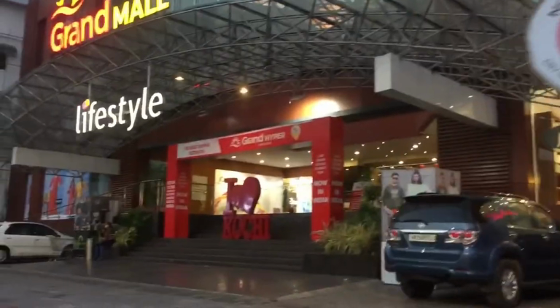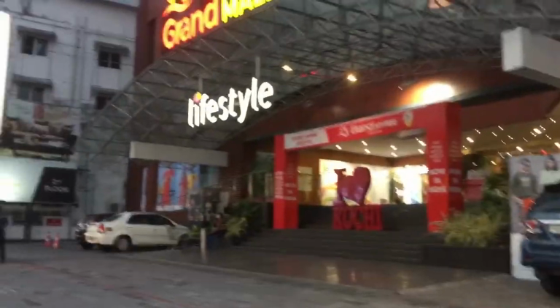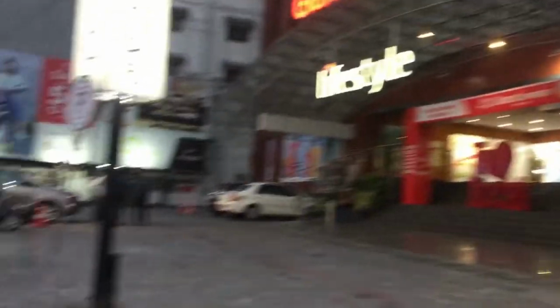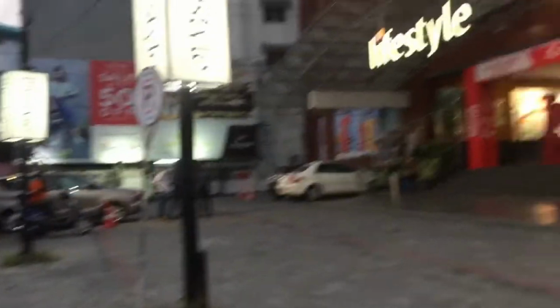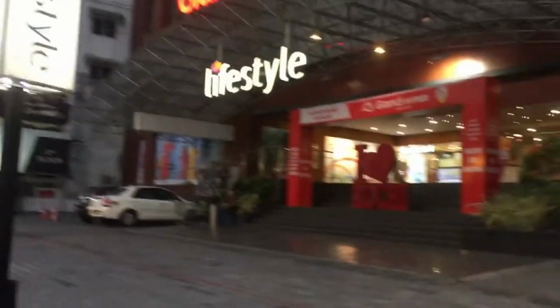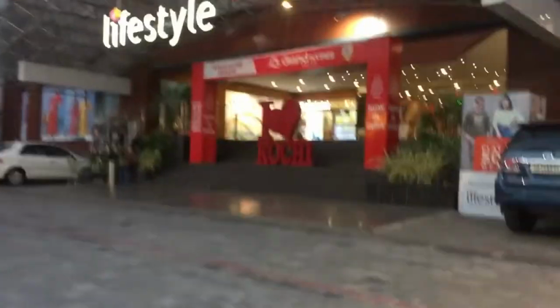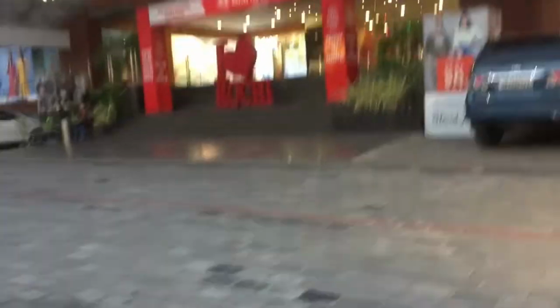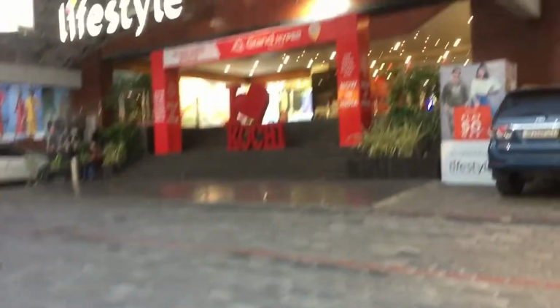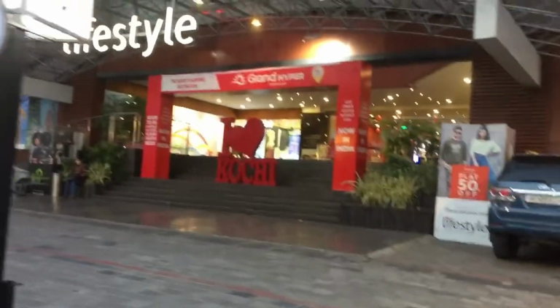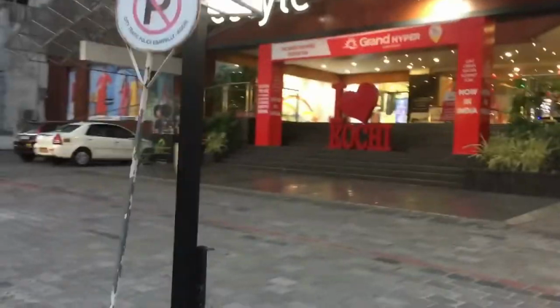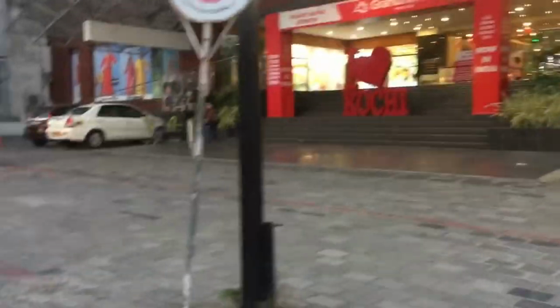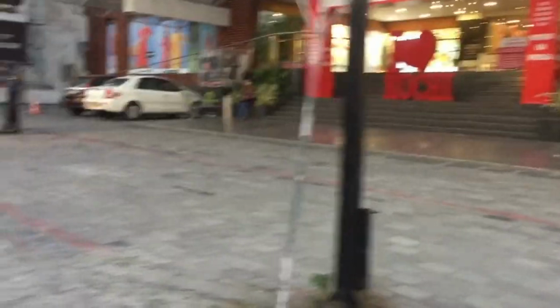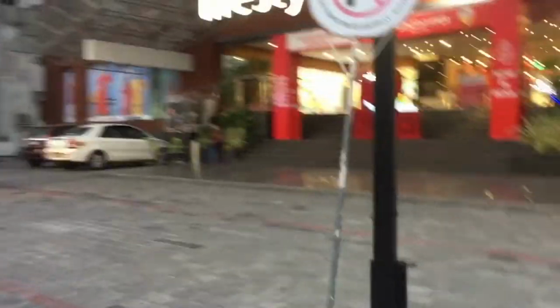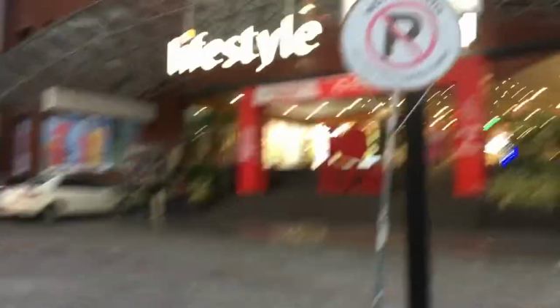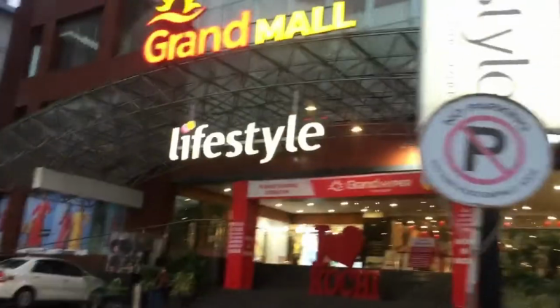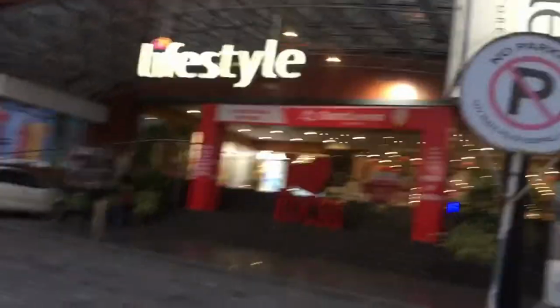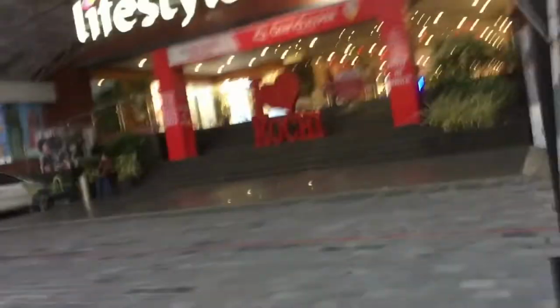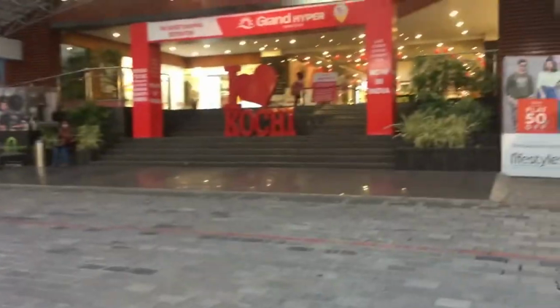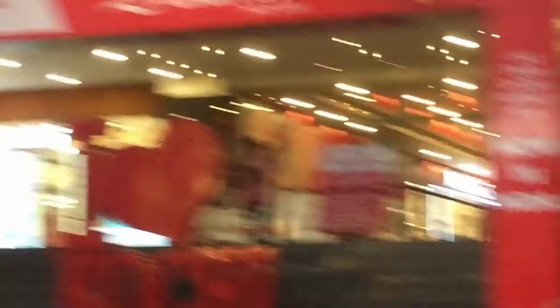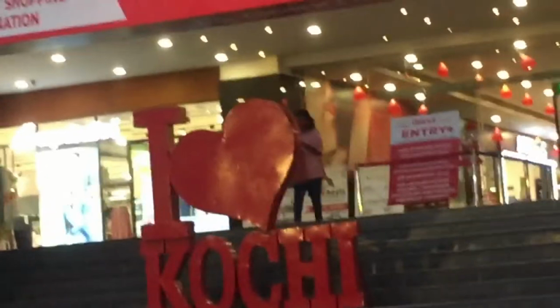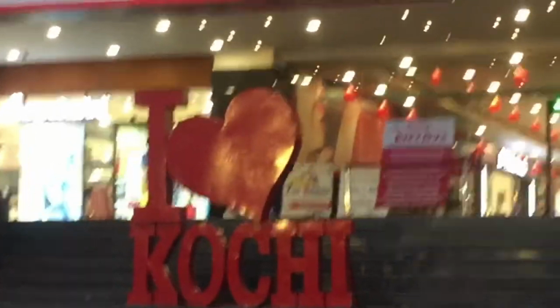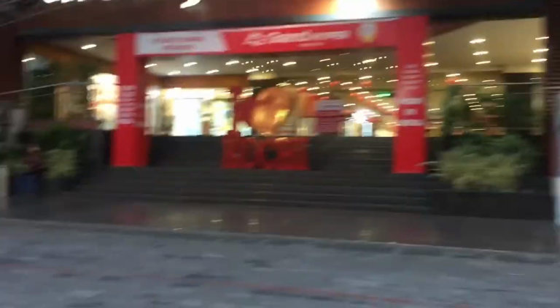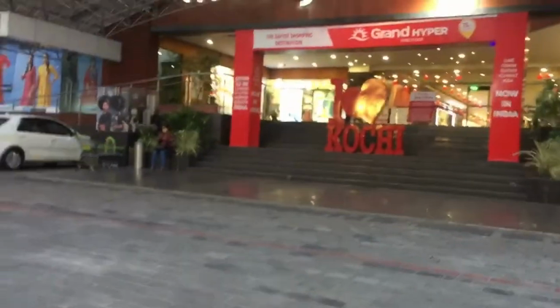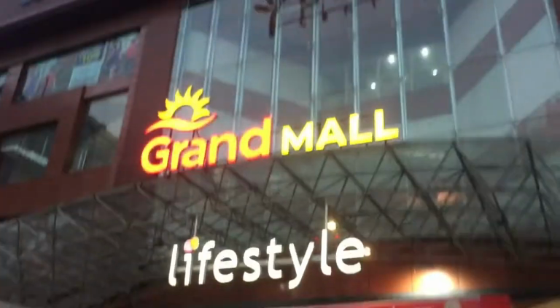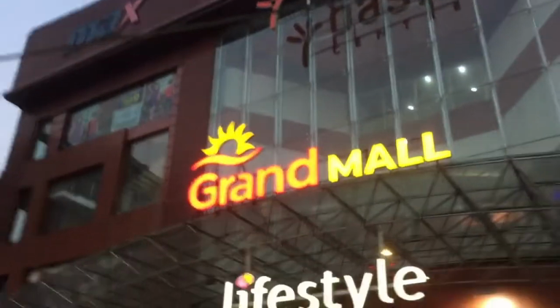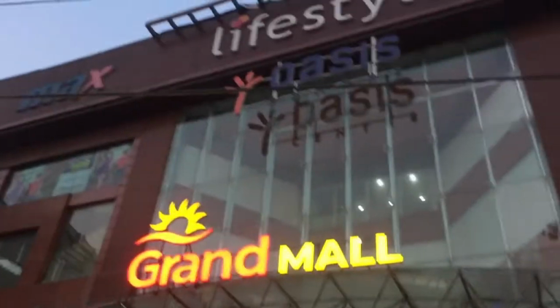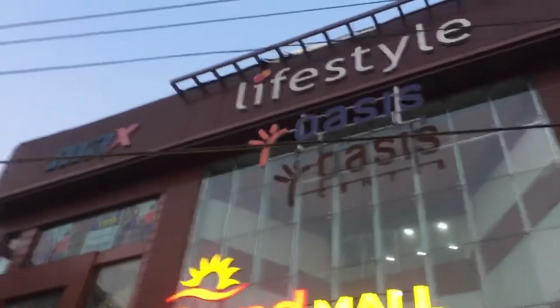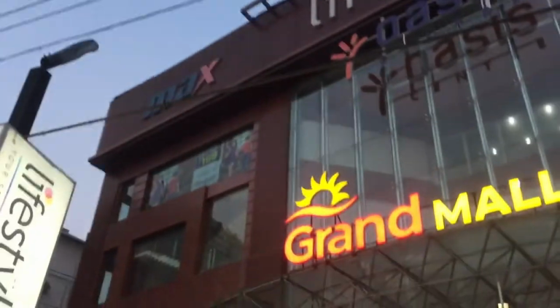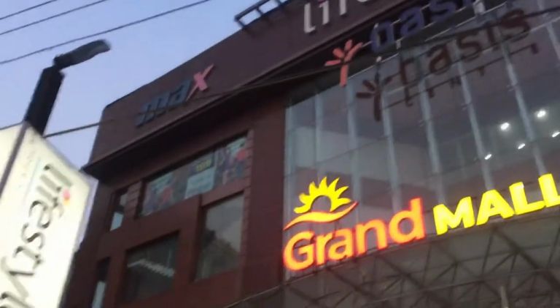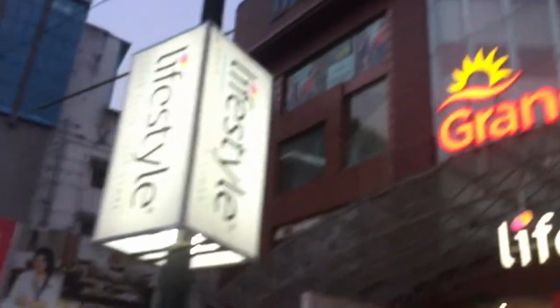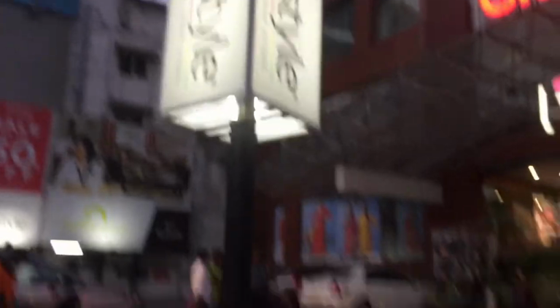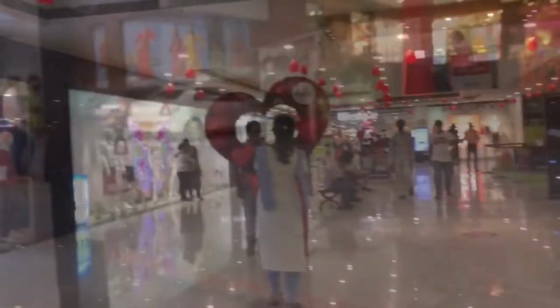Guys, this is the main entrance. There is a statue of the 'I Love Kitchen.' There is a shop here.